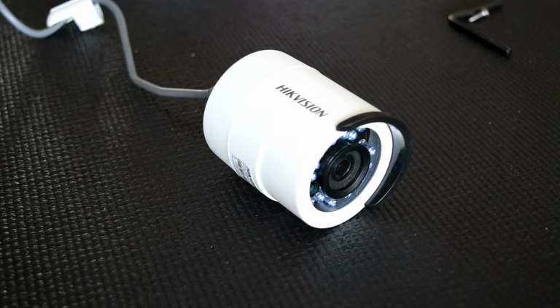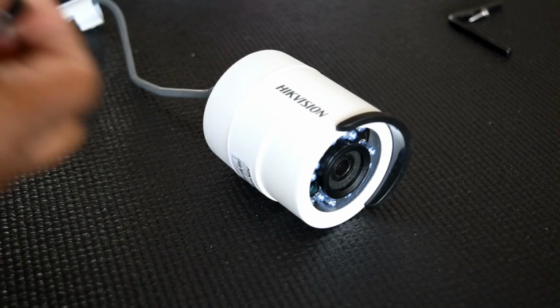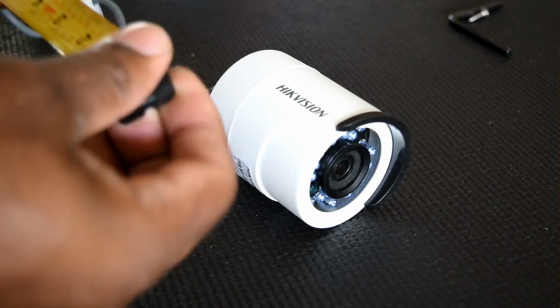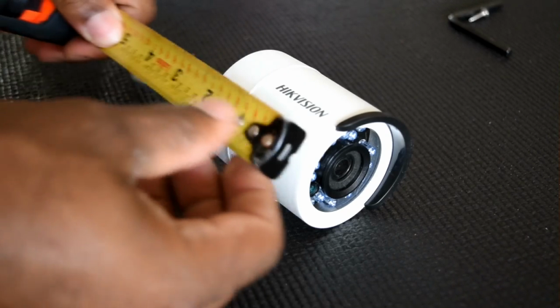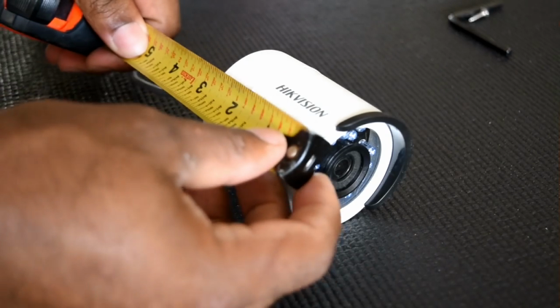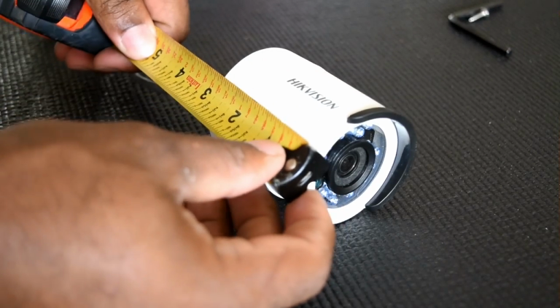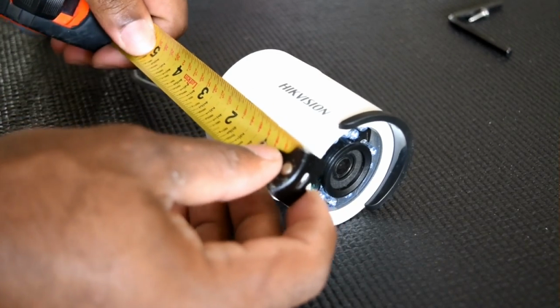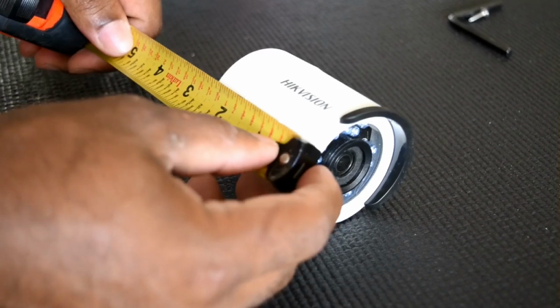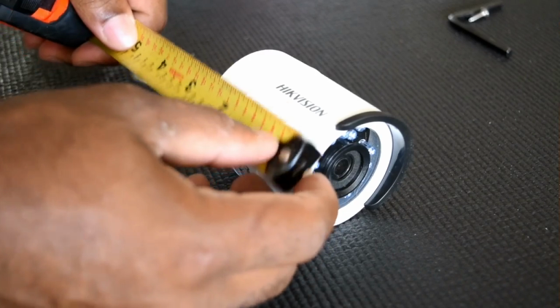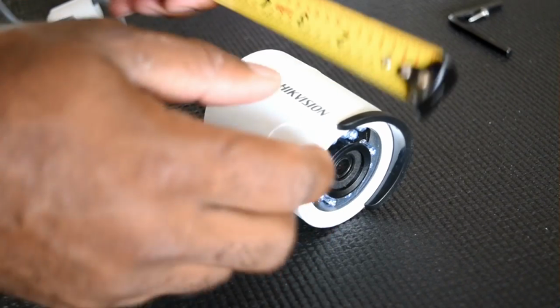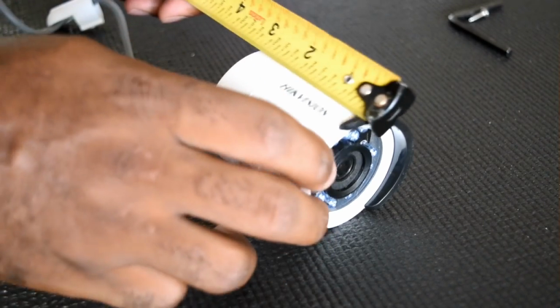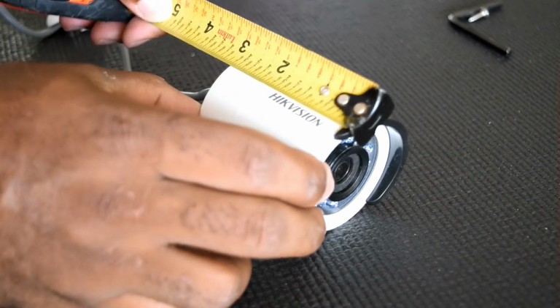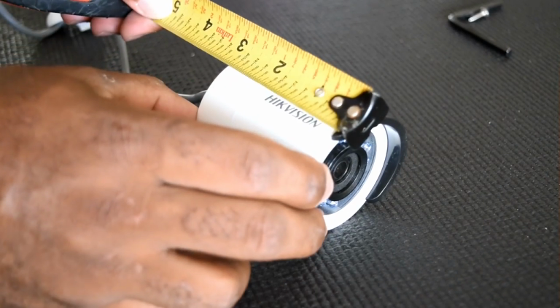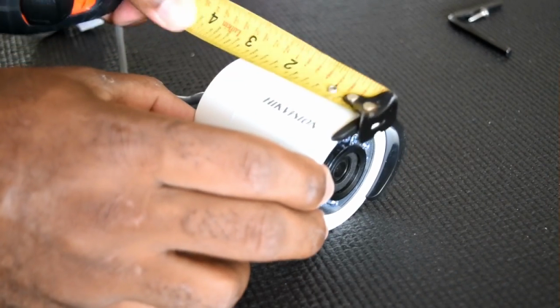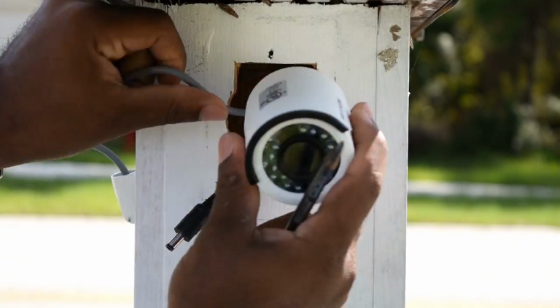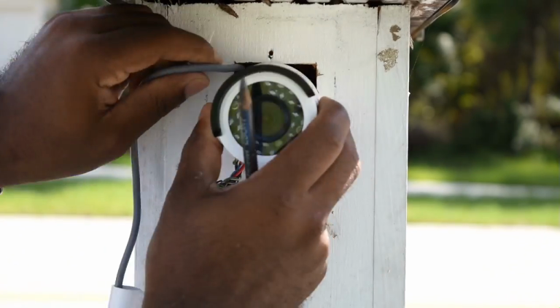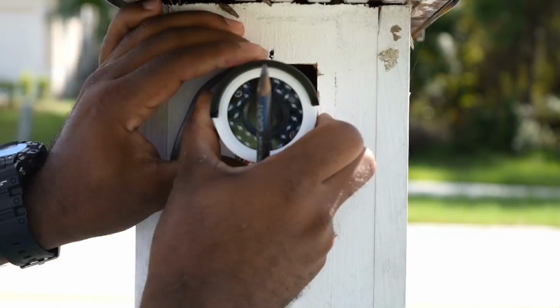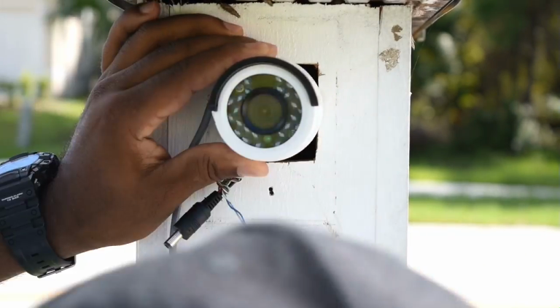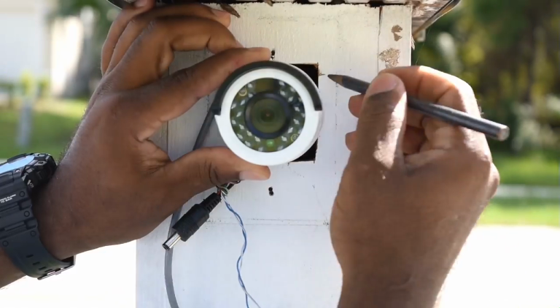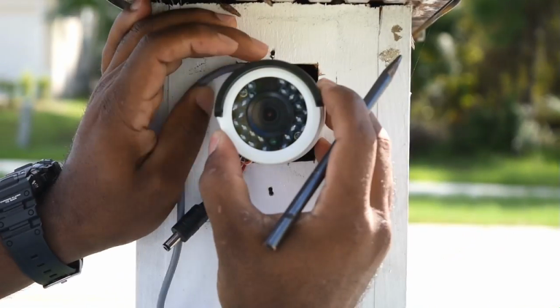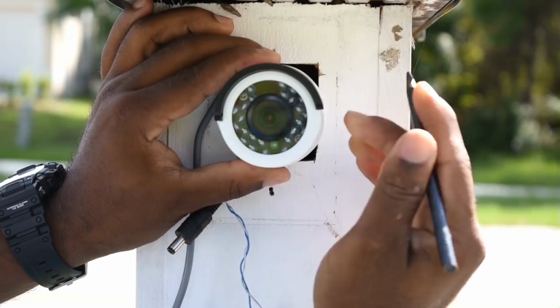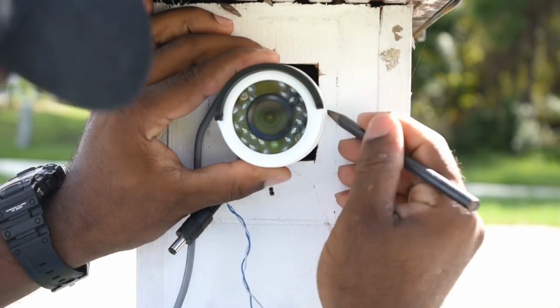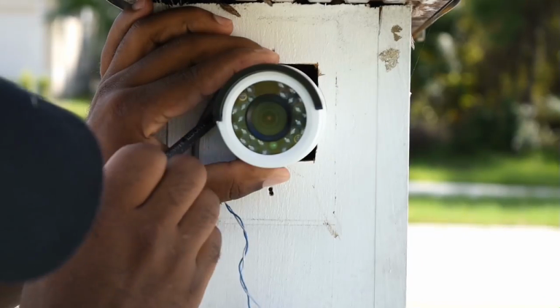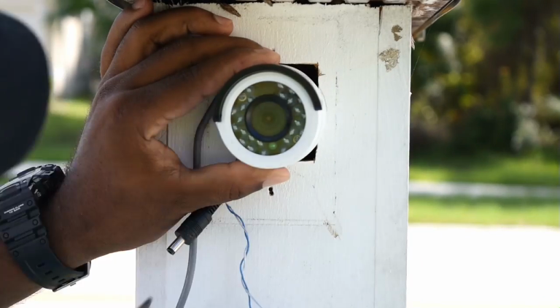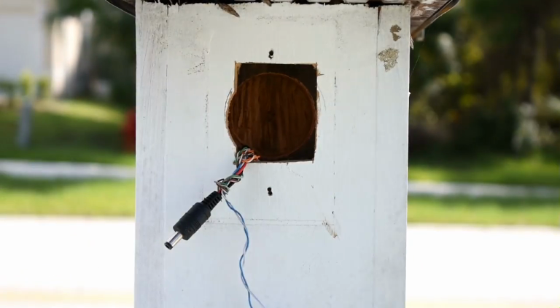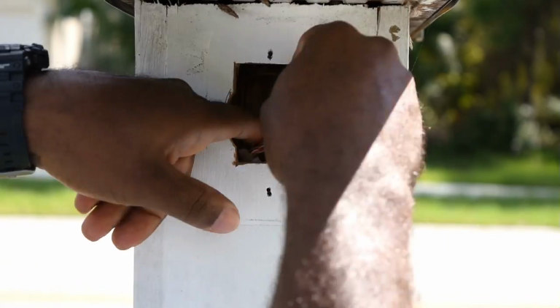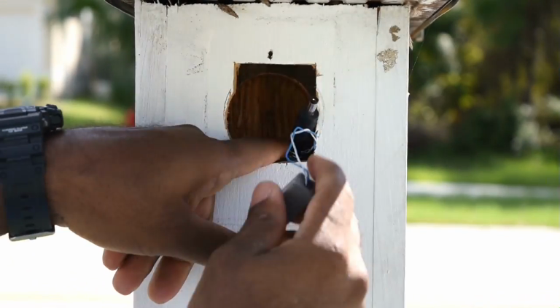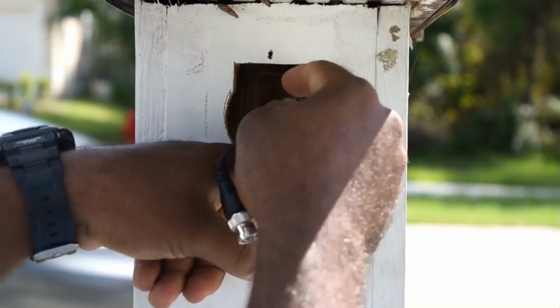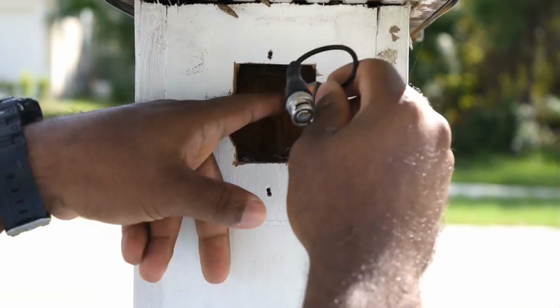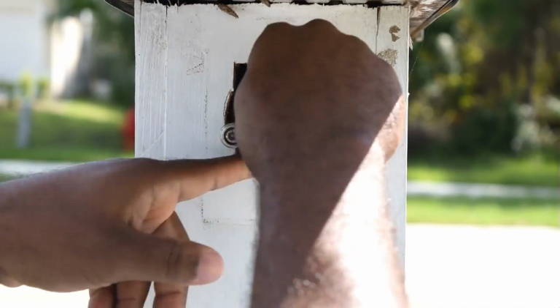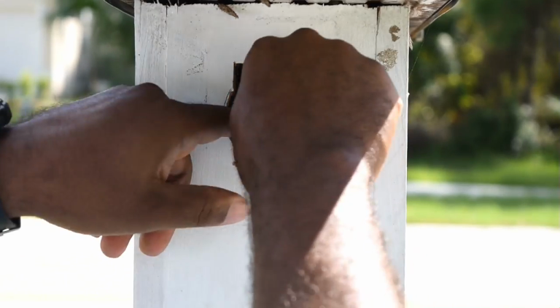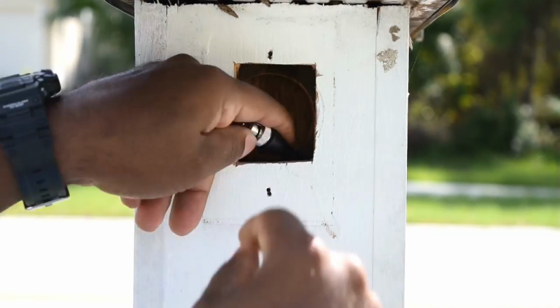The body on this camera is a bit bigger than the one previously installed, so I'm going to have to open up the hole a little bit. I'm hoping I can mark the edge and notch that out to get the camera in, but first I need to get the cables out of the way so I don't nick them.